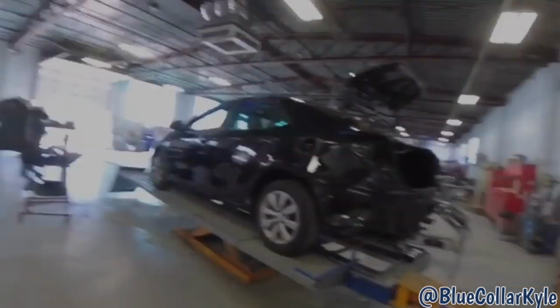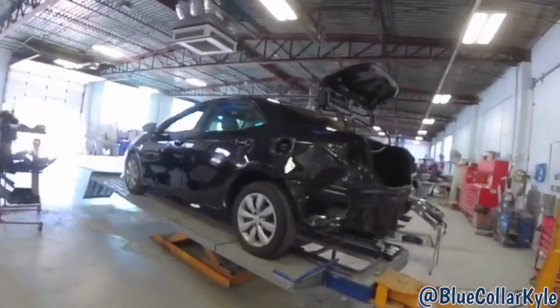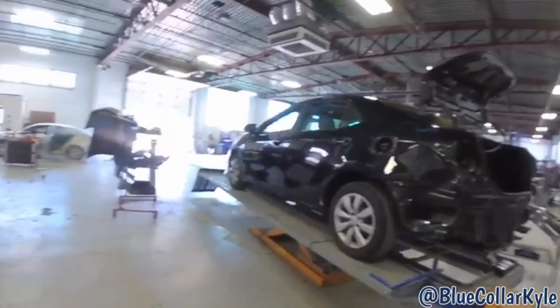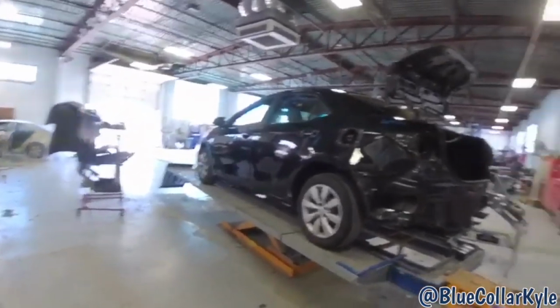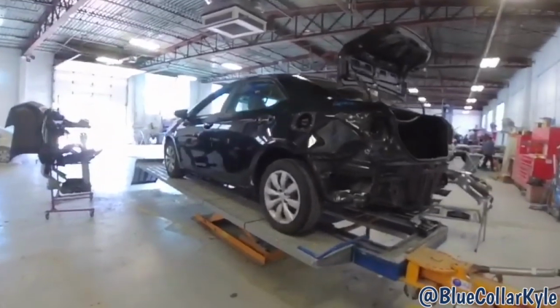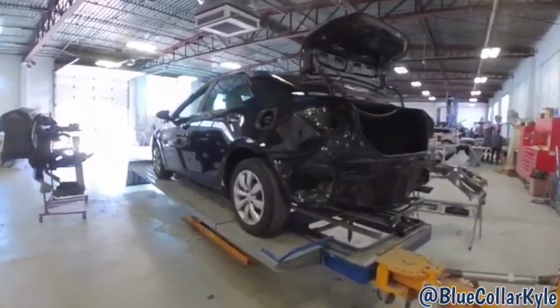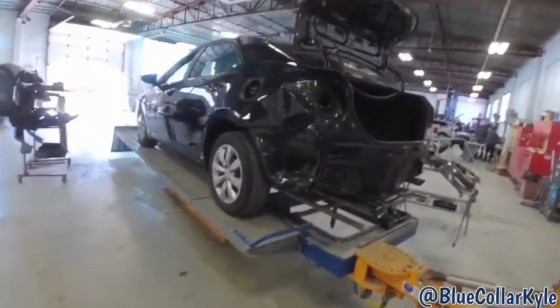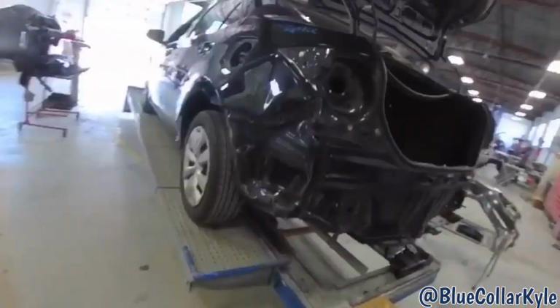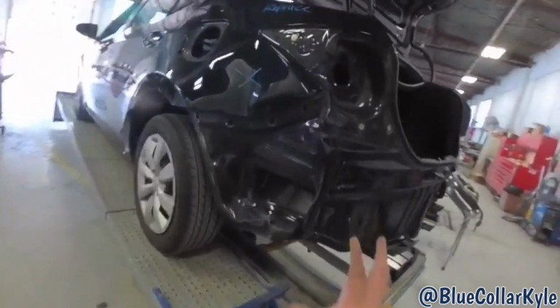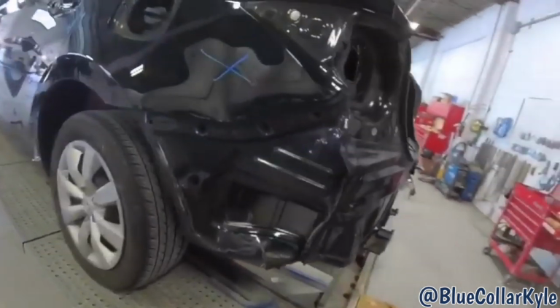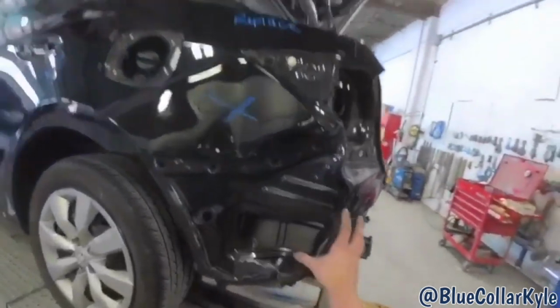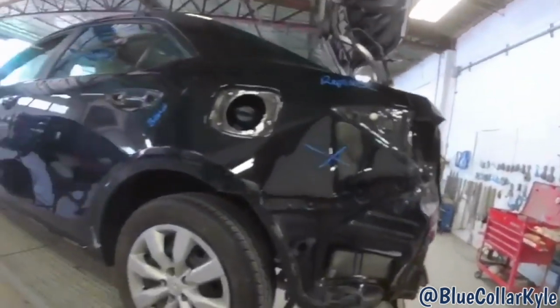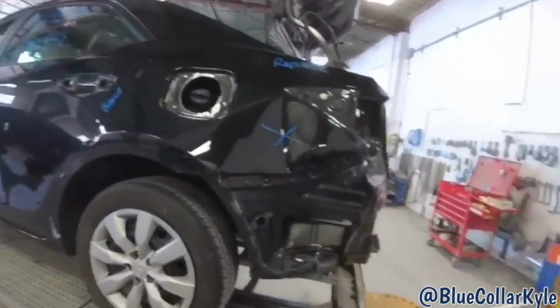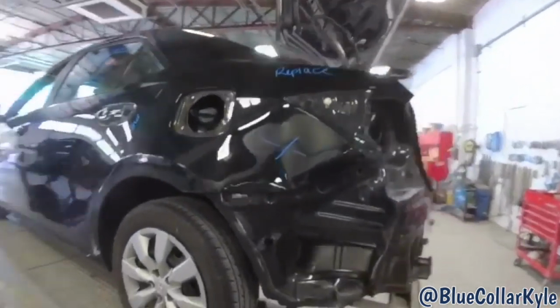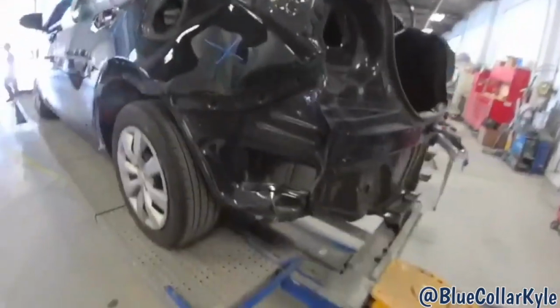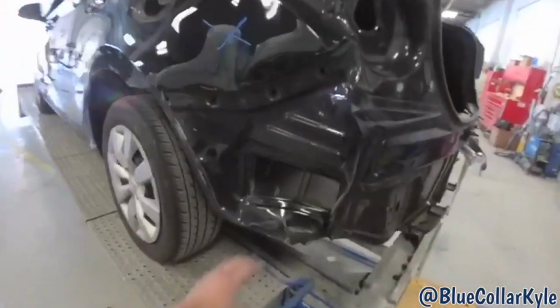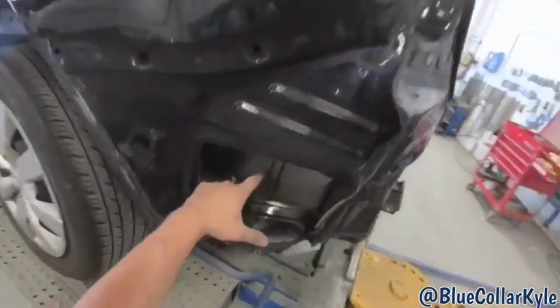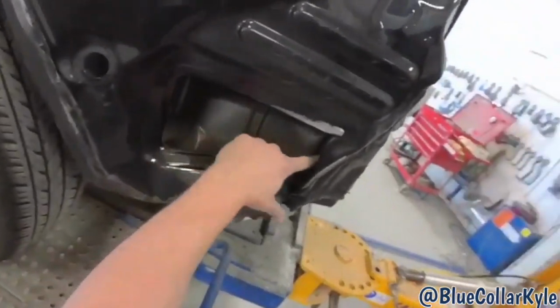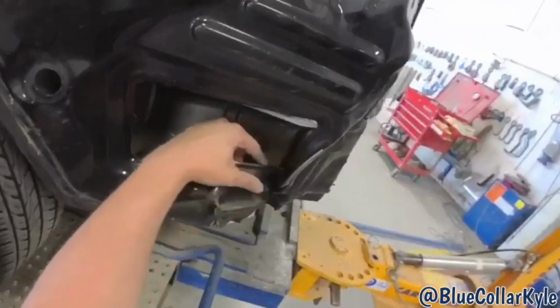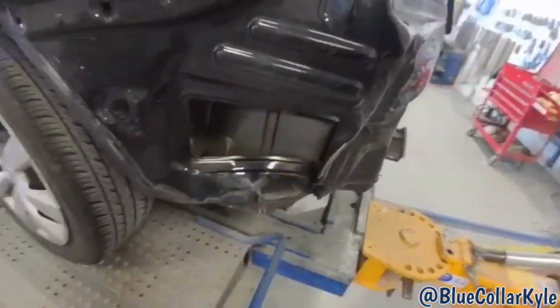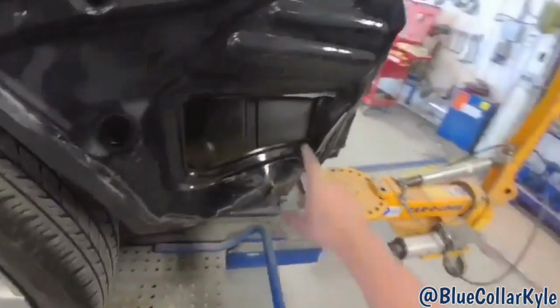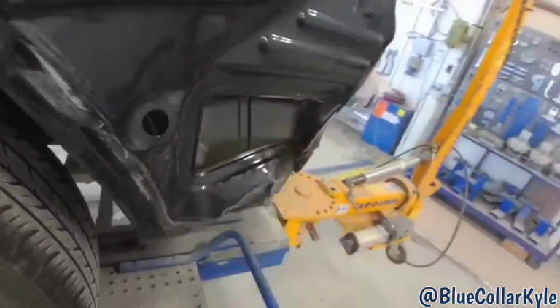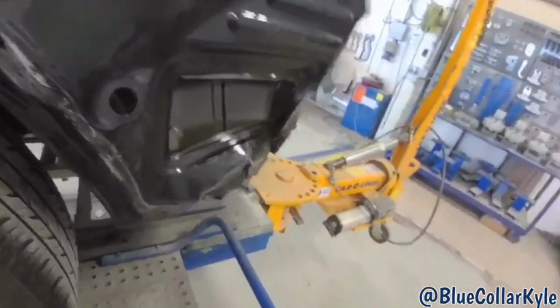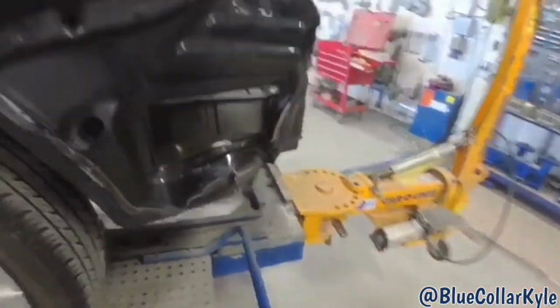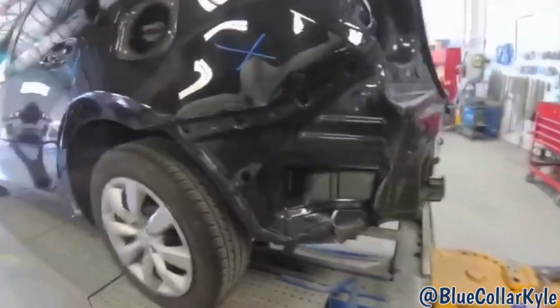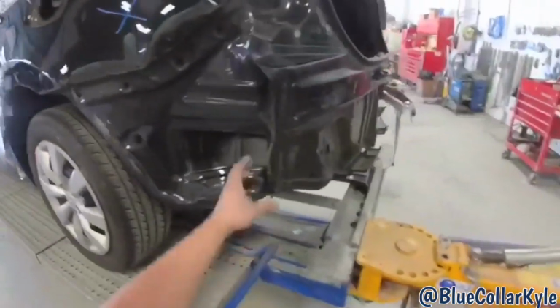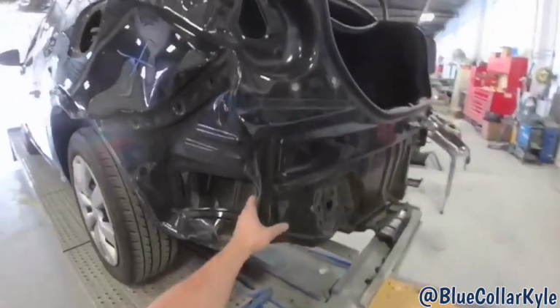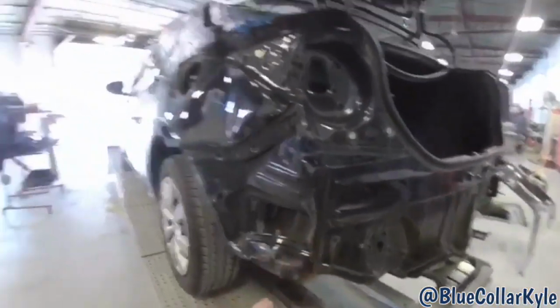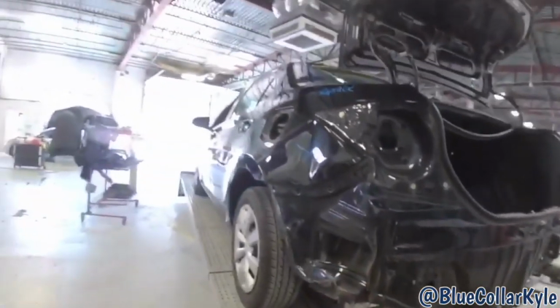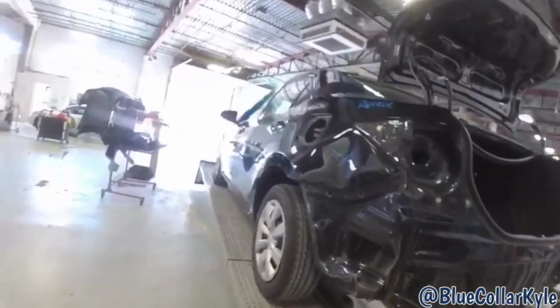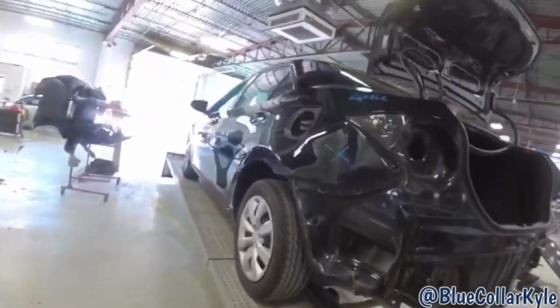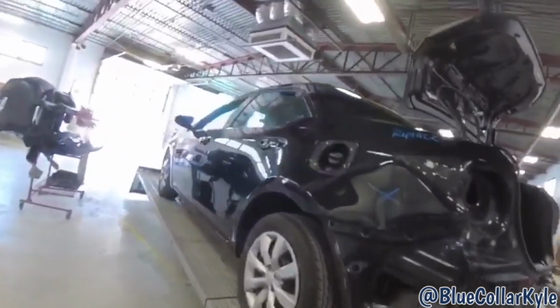I have a 2014 Toyota Corolla, it's stuffed right here in the back corner. It's getting a new quarter panel and the floor extension that's inside of here — you can't really see it right now, but I'm going to go ahead and pull all this out and then cut the quarter panel off.